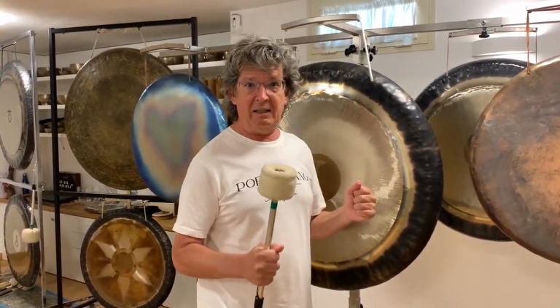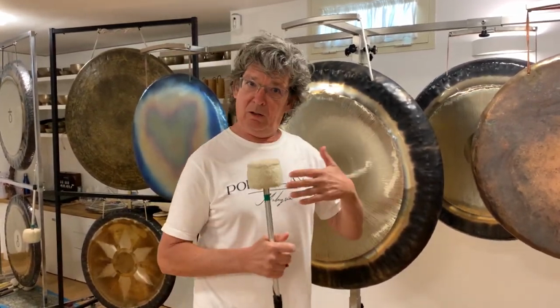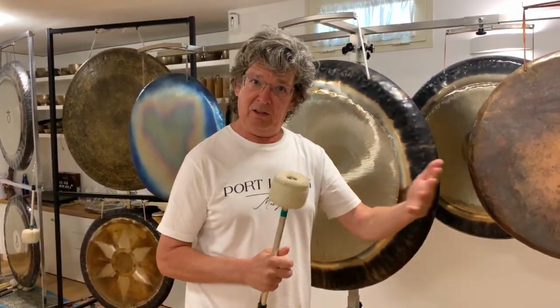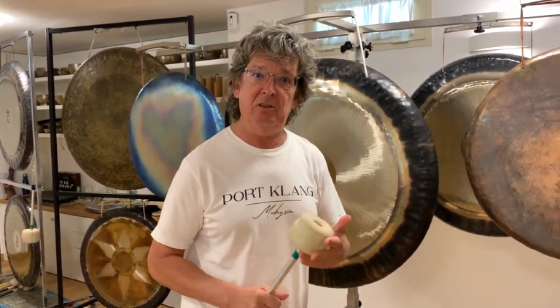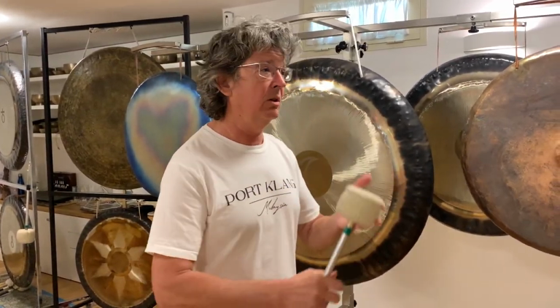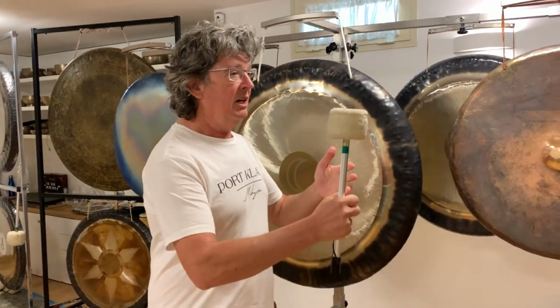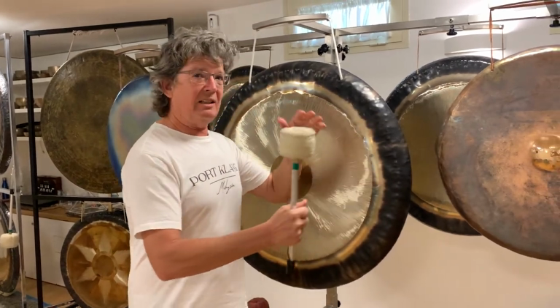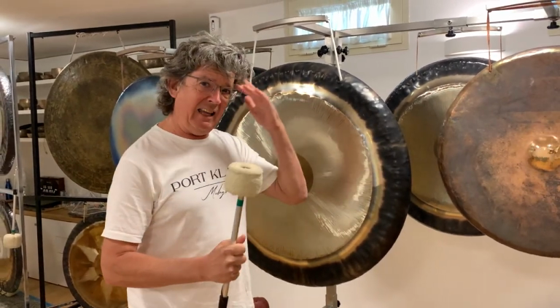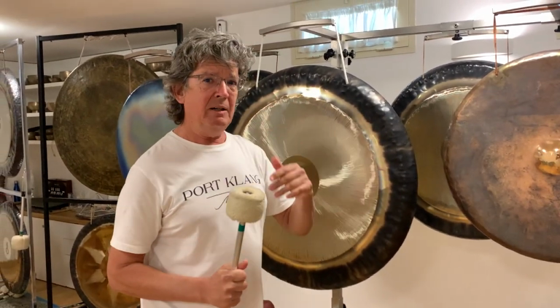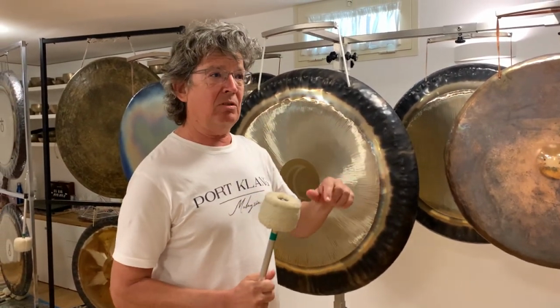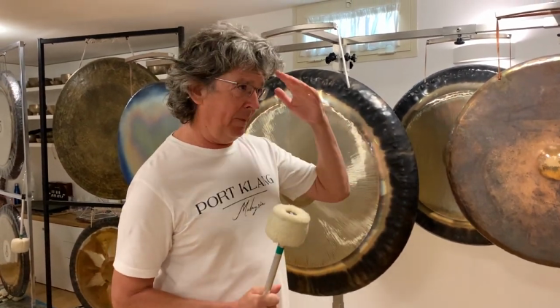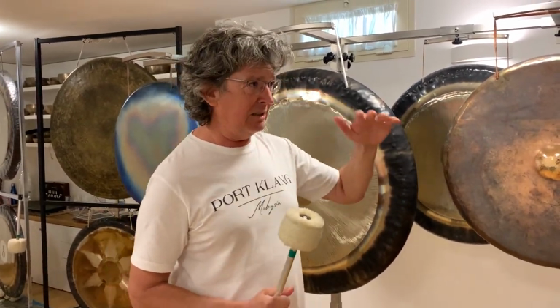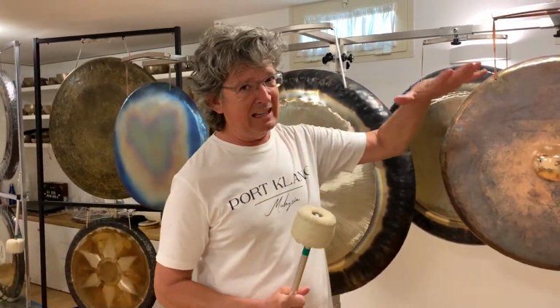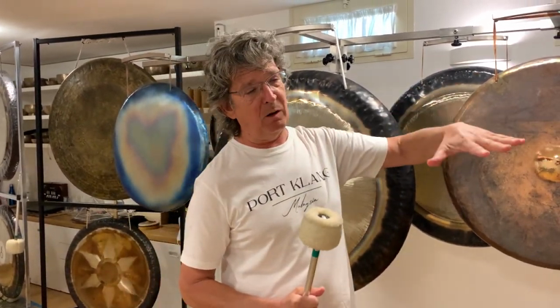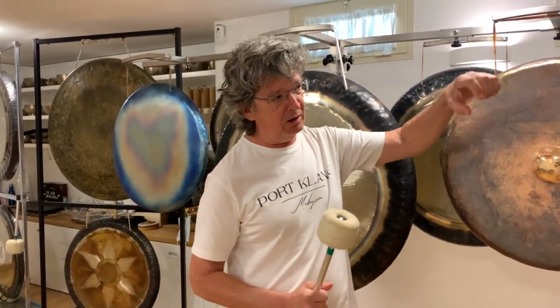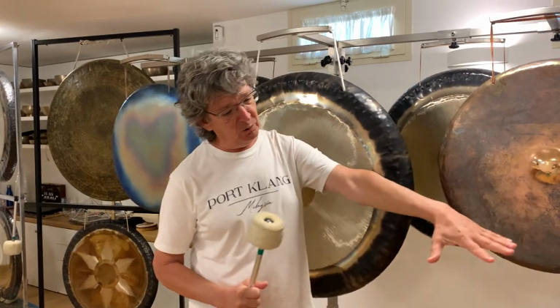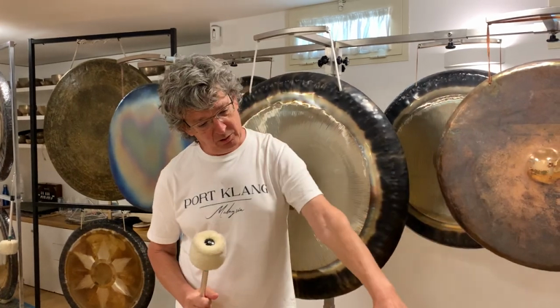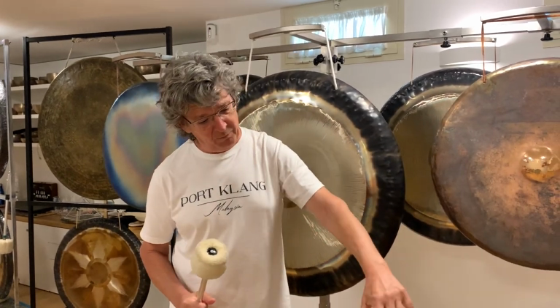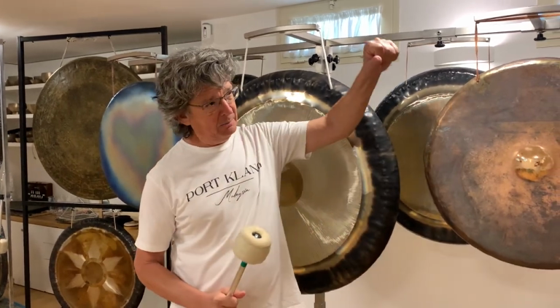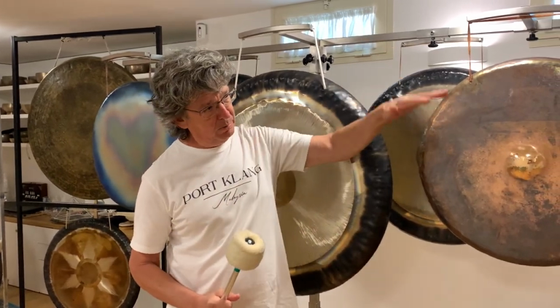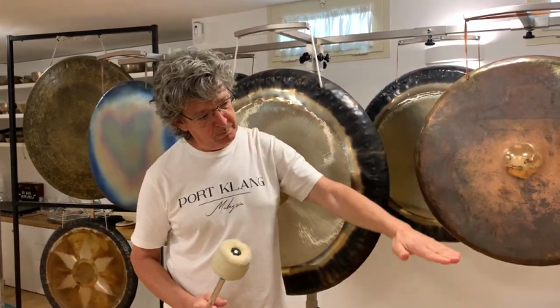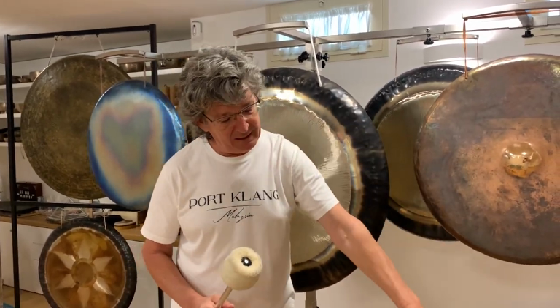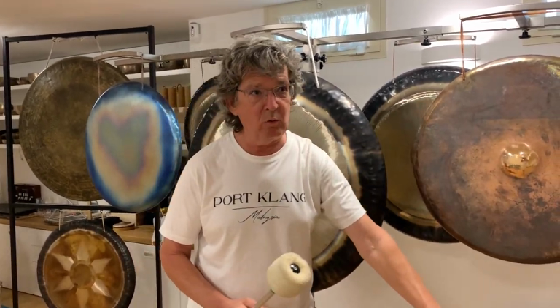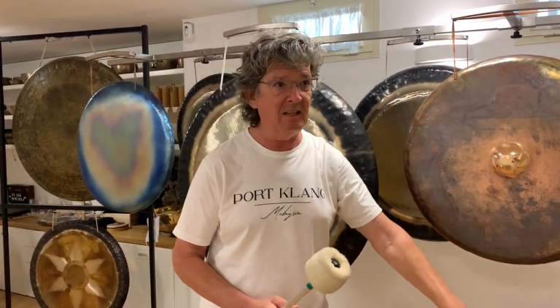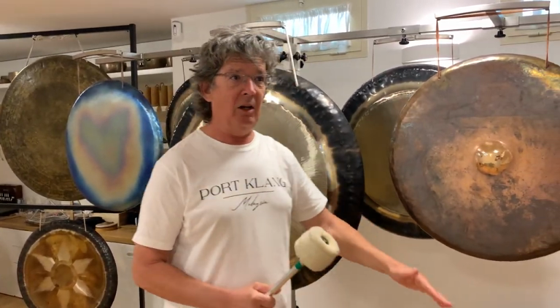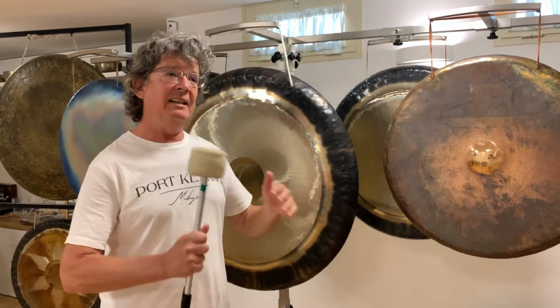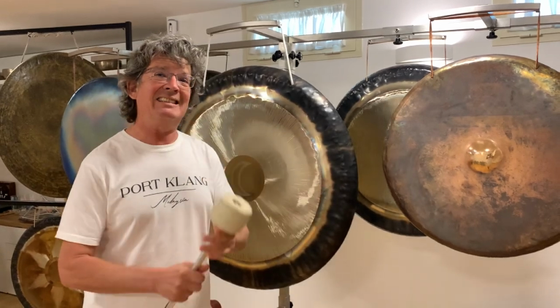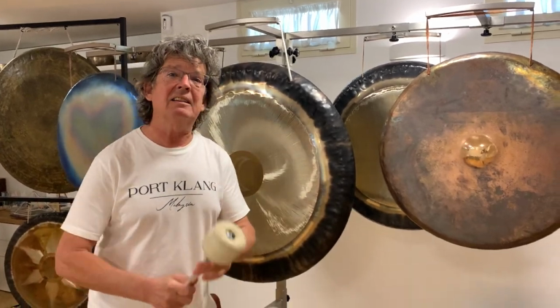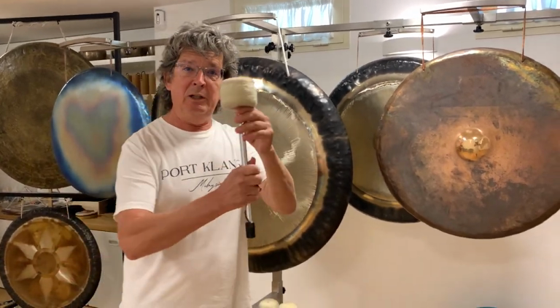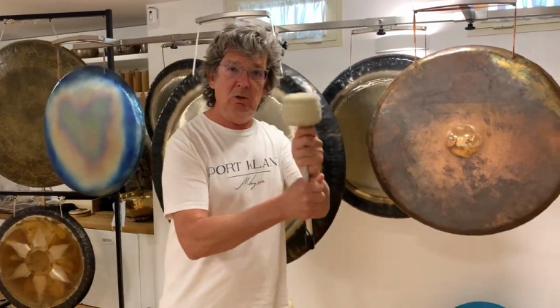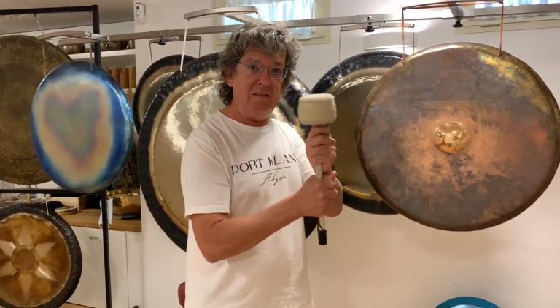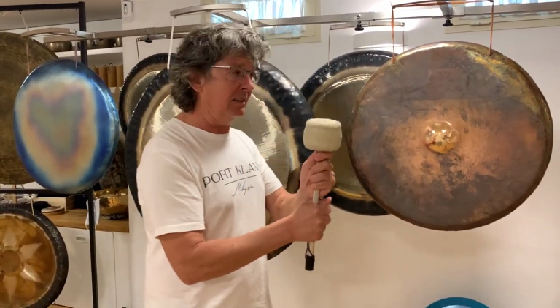Why? I will explain this to you. The name comes from the concept of a tennis ball that falls down on the ground and it goes po-po-po-po until it rests. And this is what exactly we are going to do with the mallet.